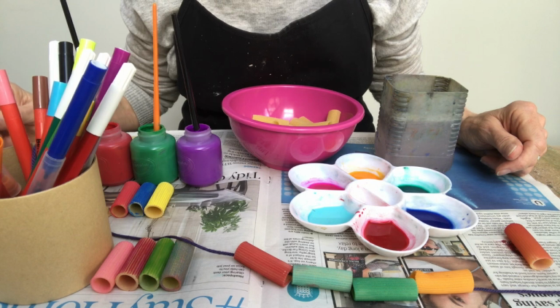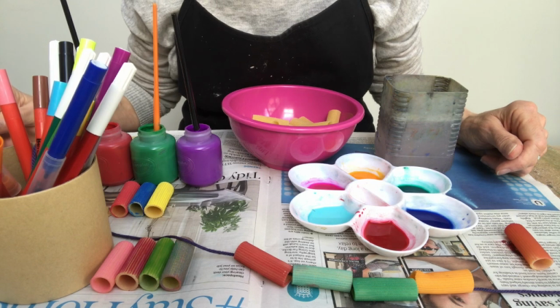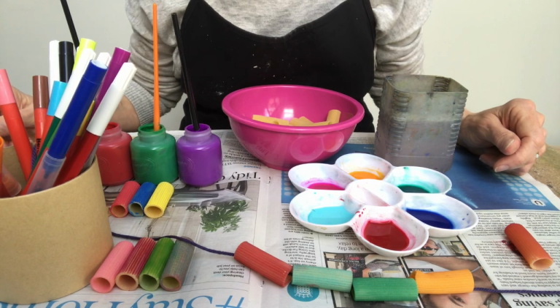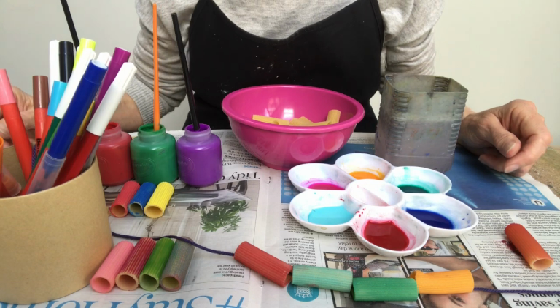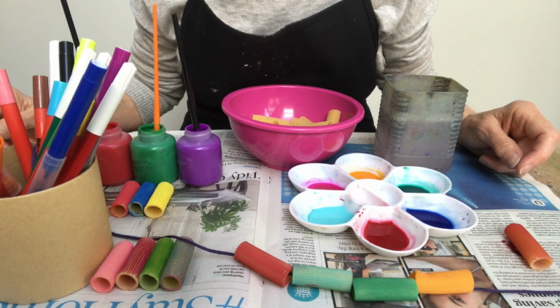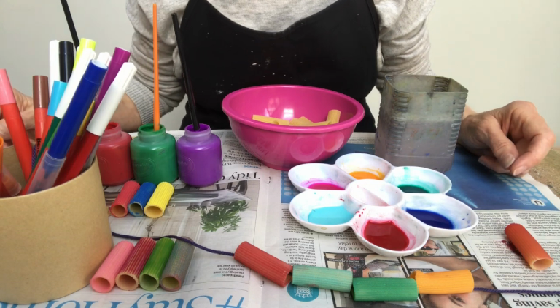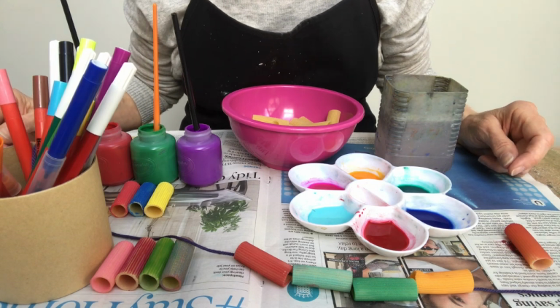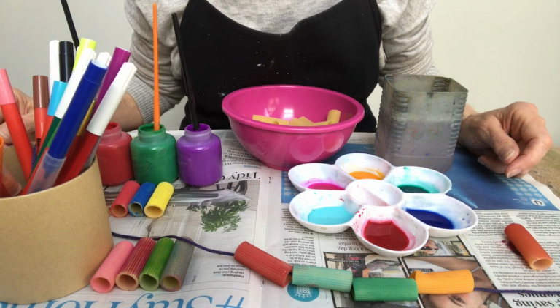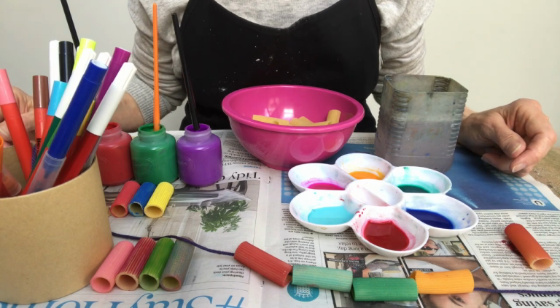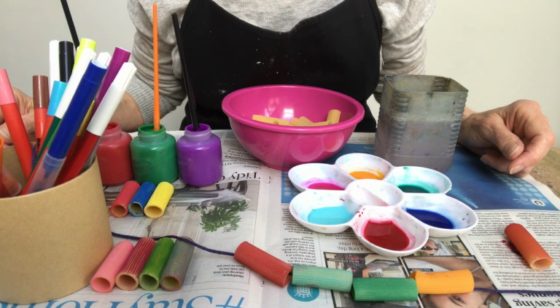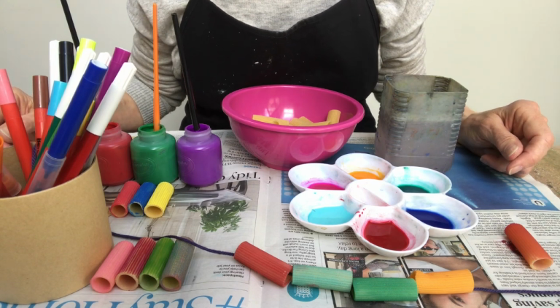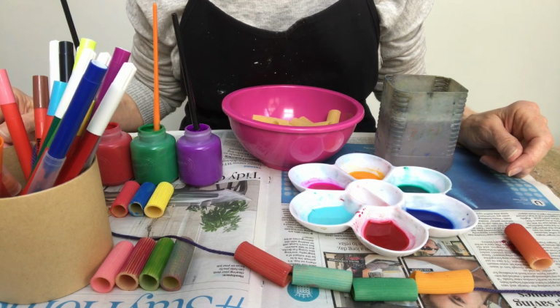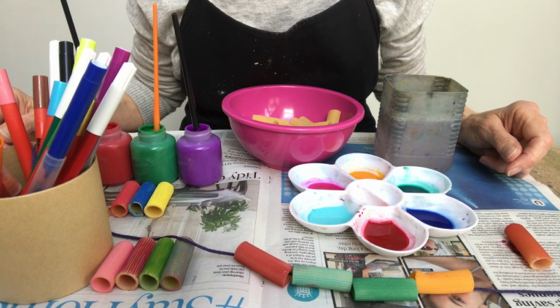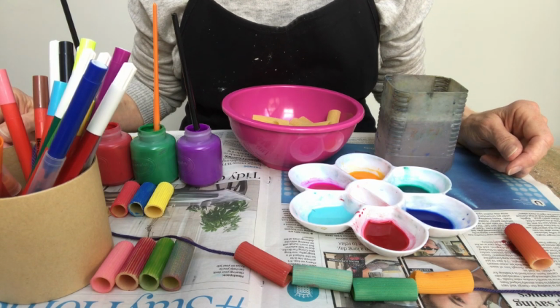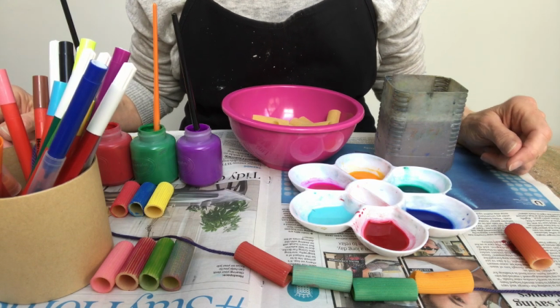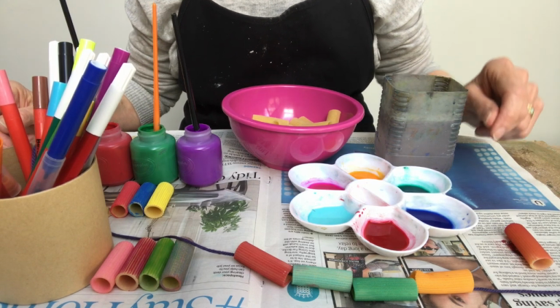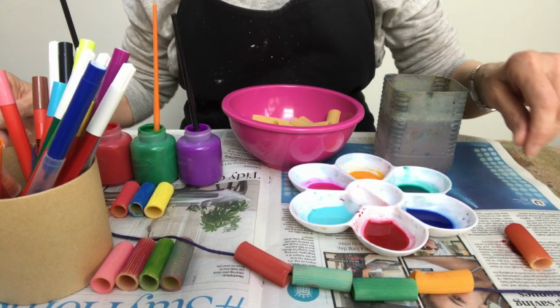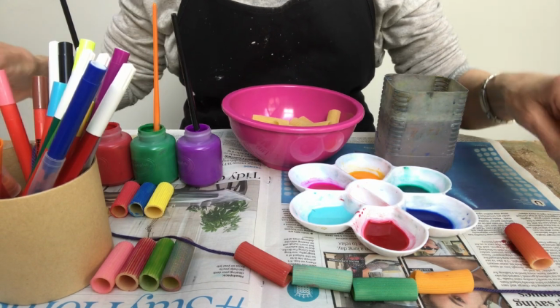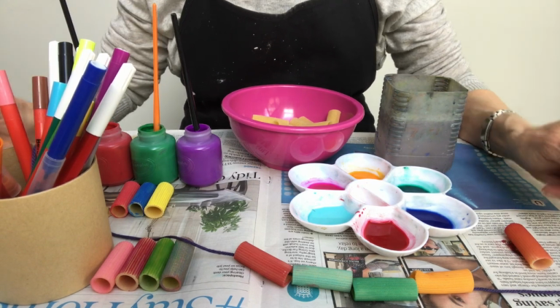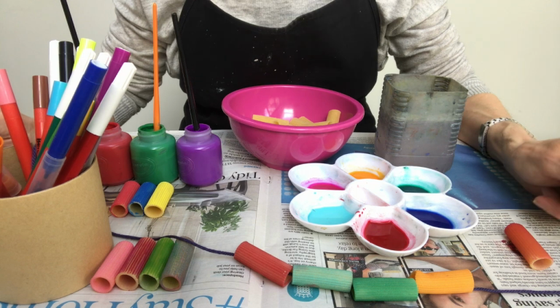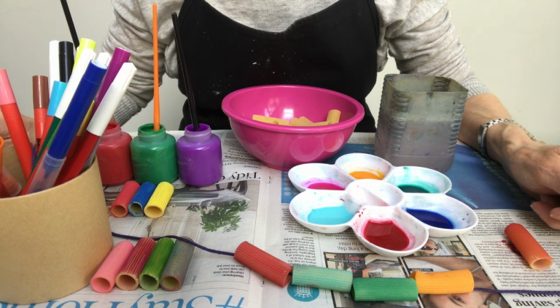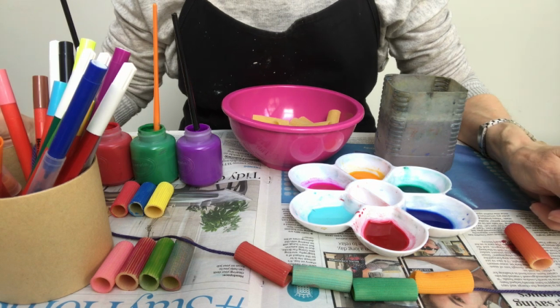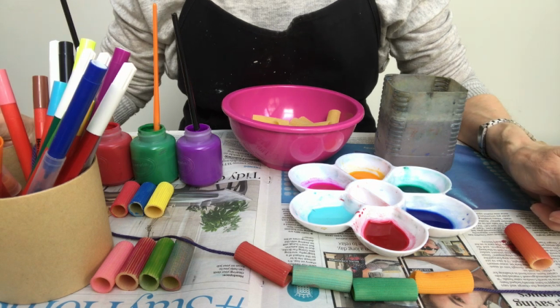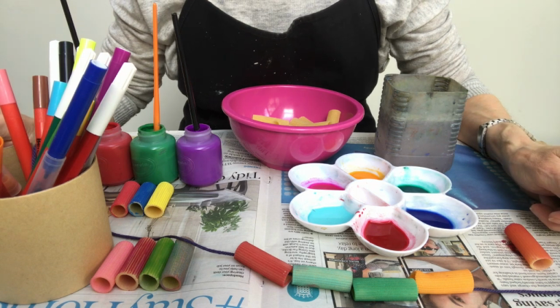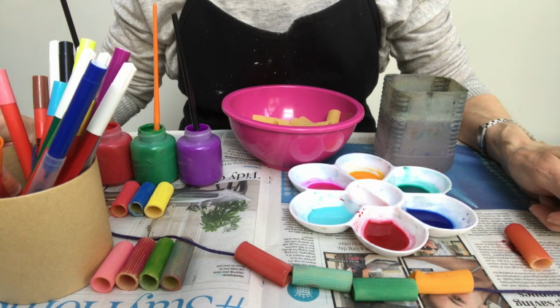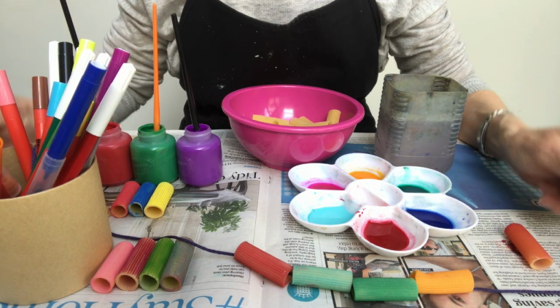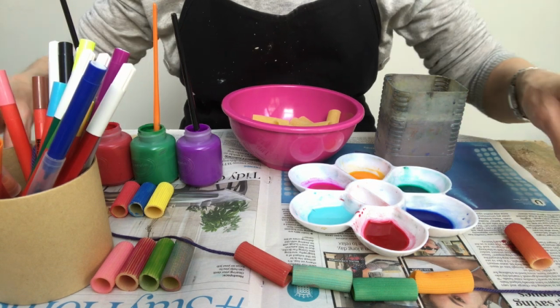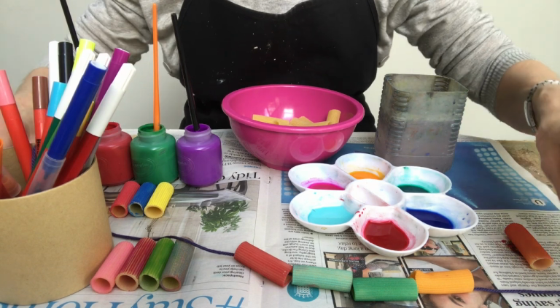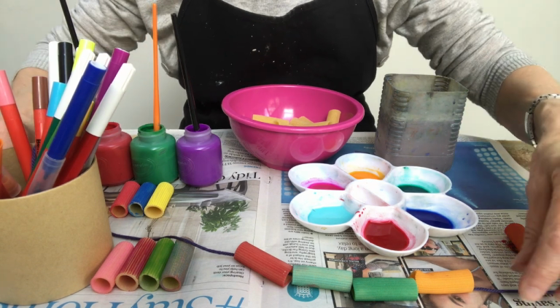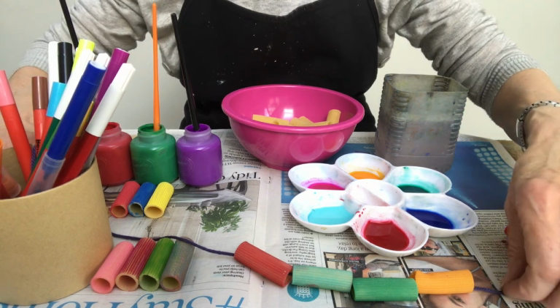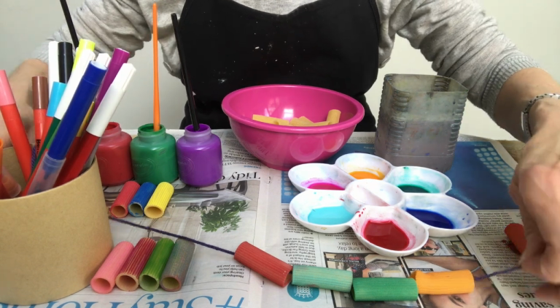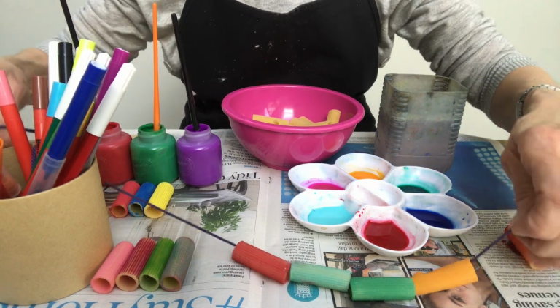Hello, my name is Virginia and I'm a volunteer with the Doorstep Library. Today I thought you might like to learn how to make a pasta necklace at home.